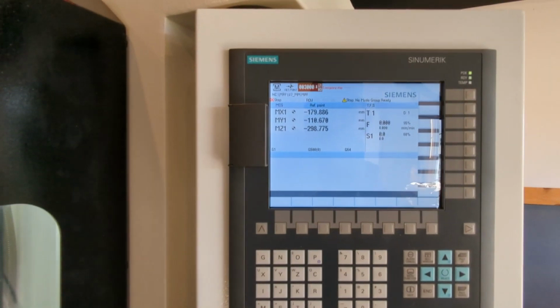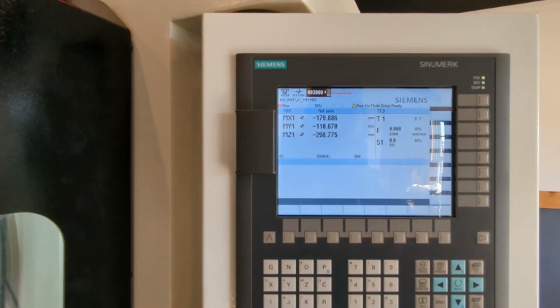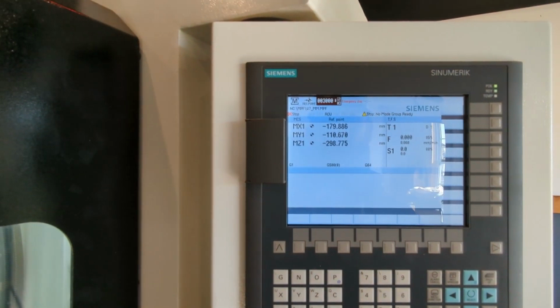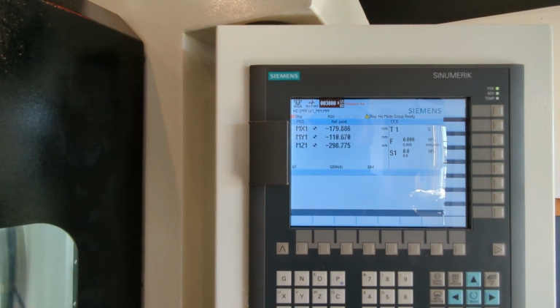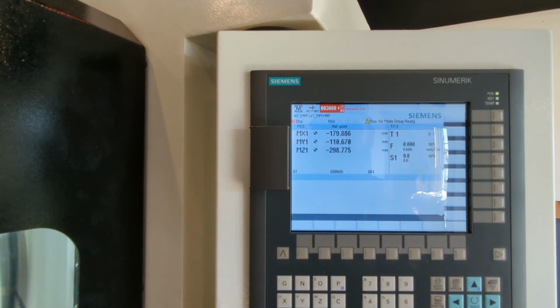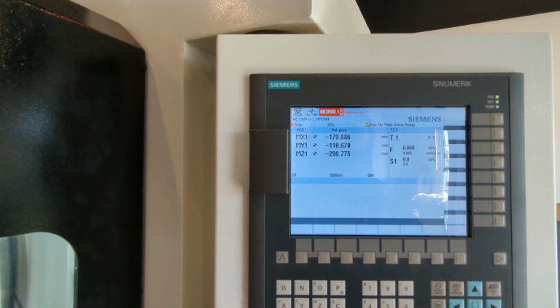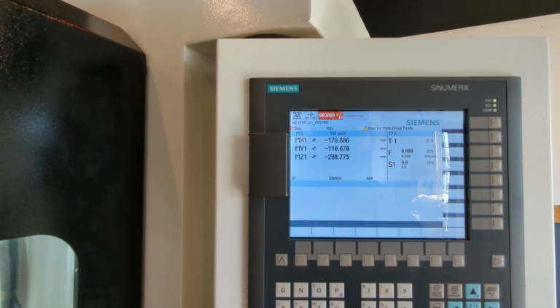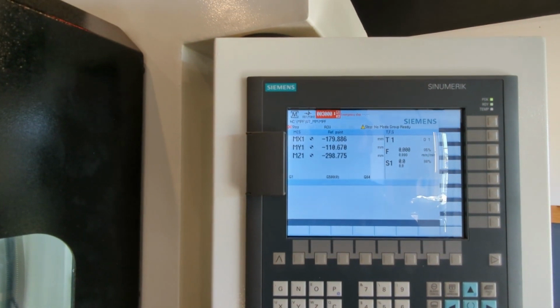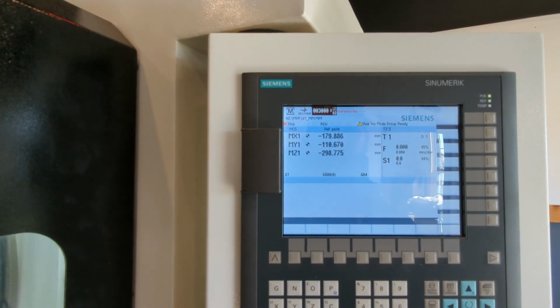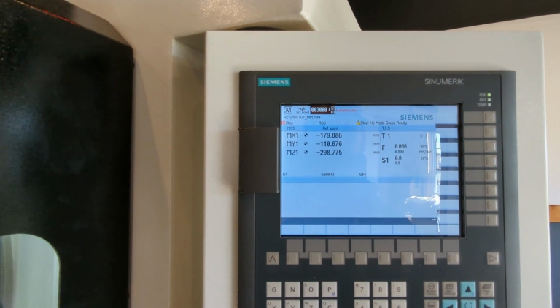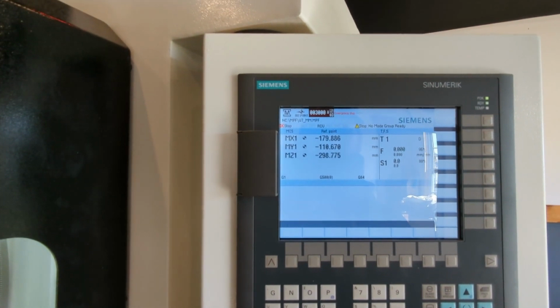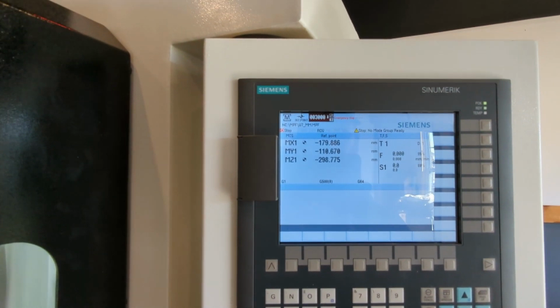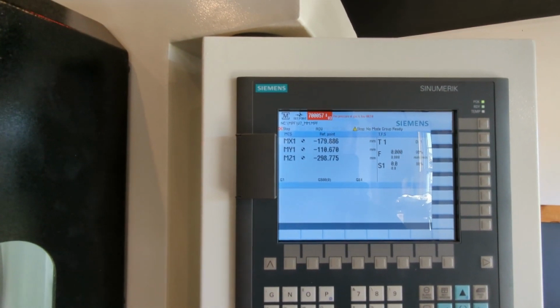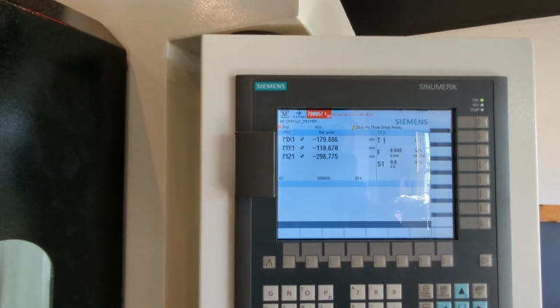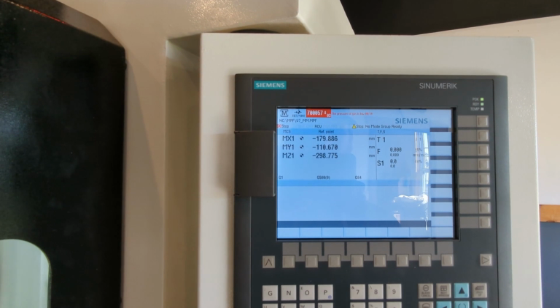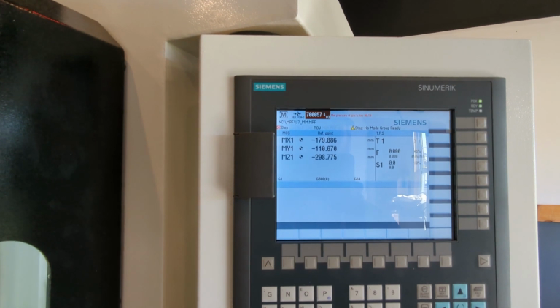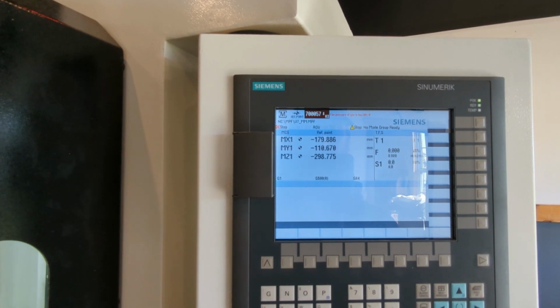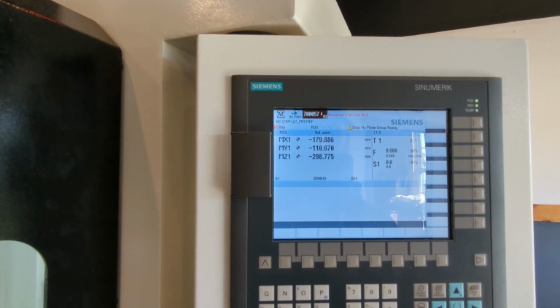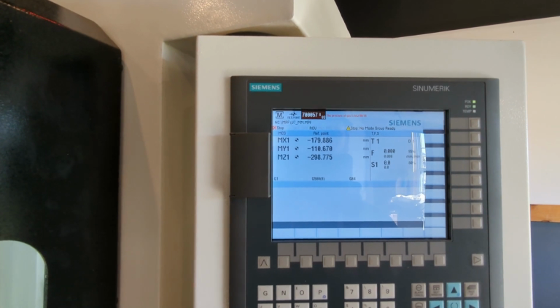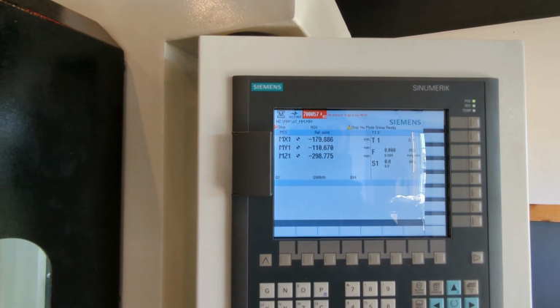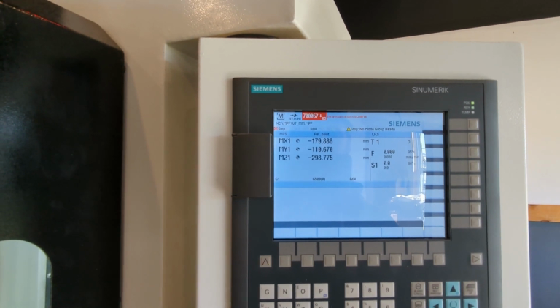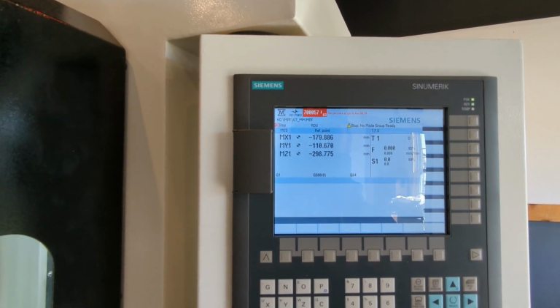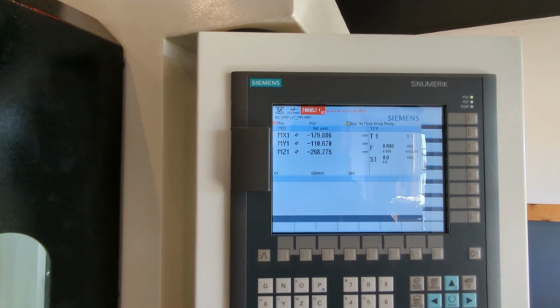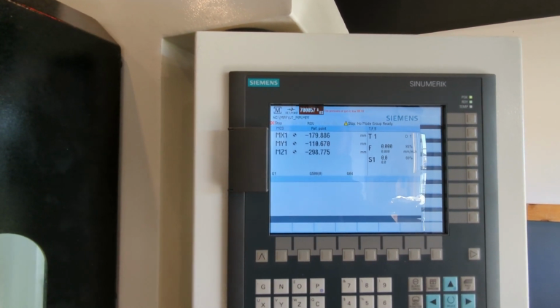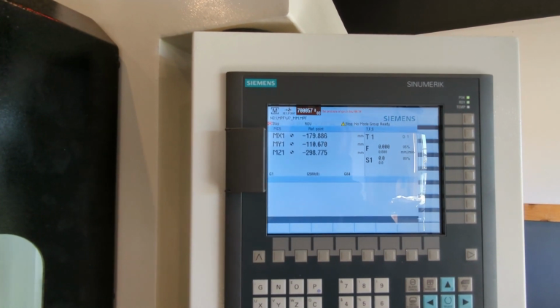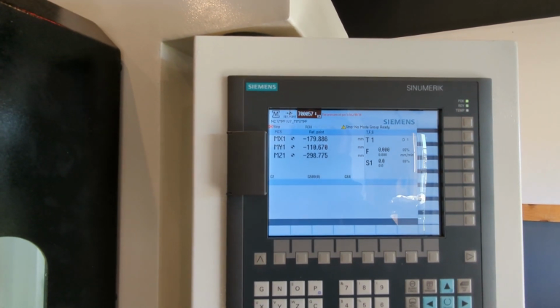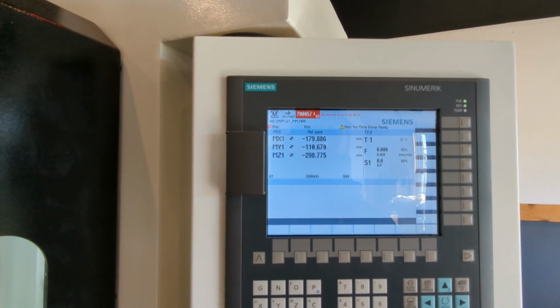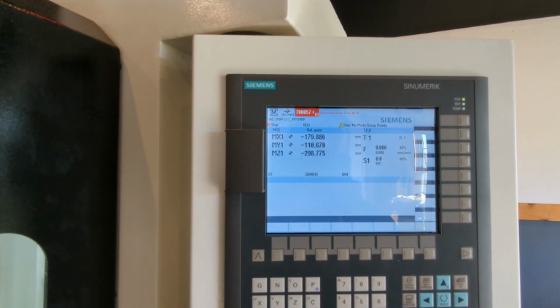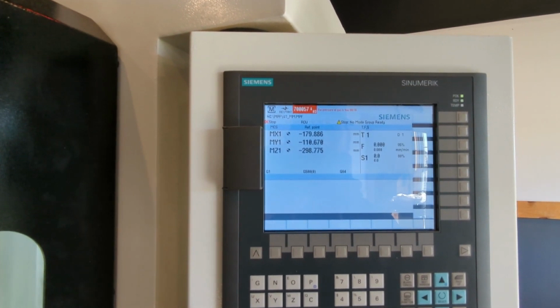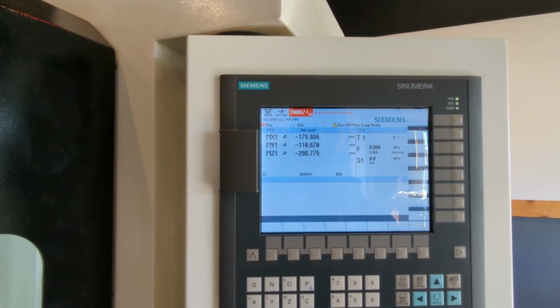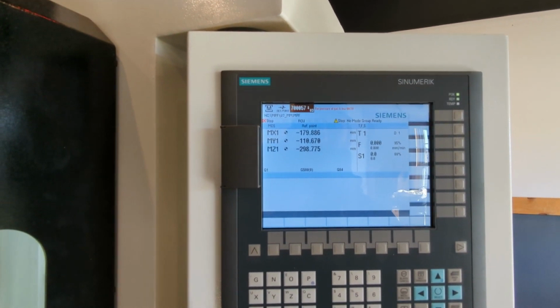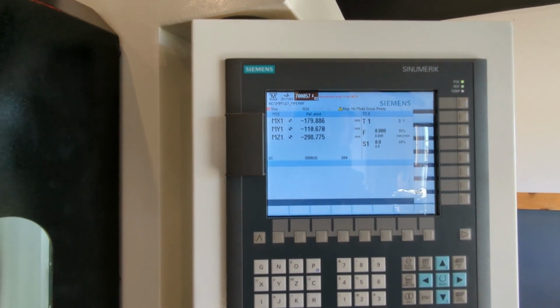The control is displaying: zero, zero, three, zero, zero, zero. Stop — no mode group ready. I'll find out what that means.